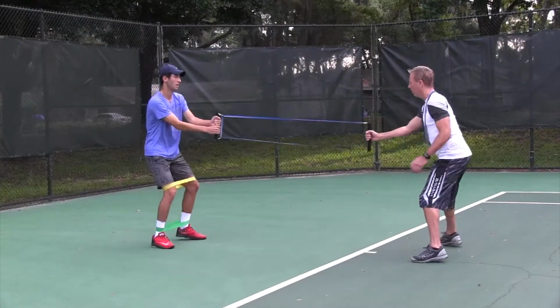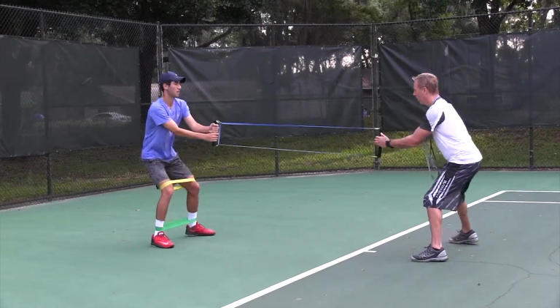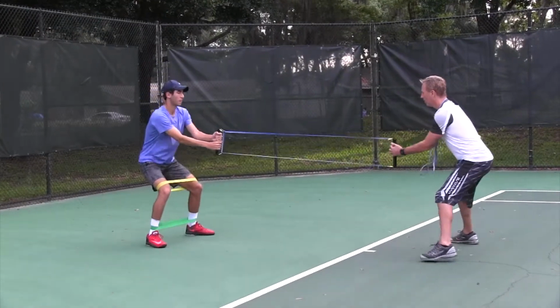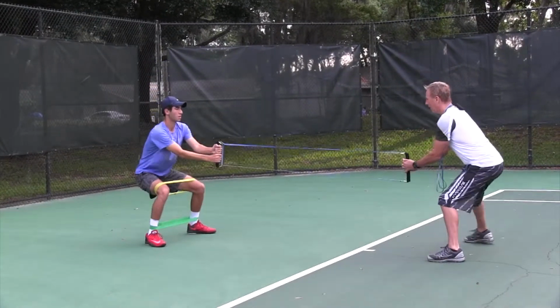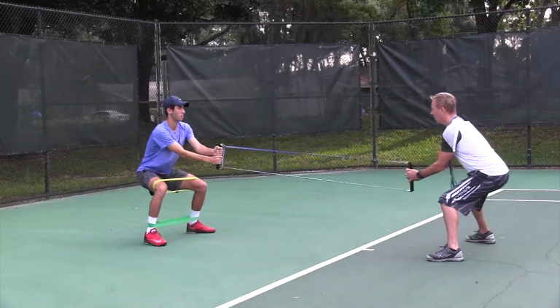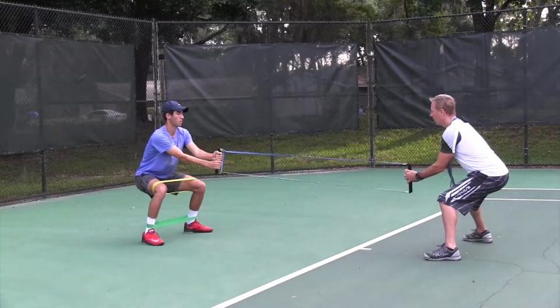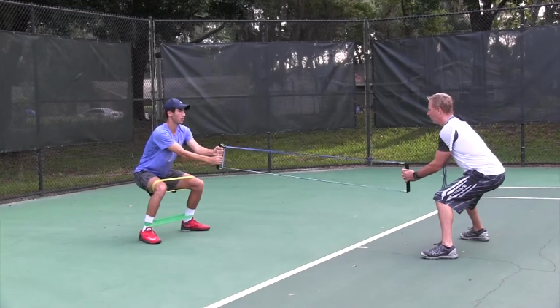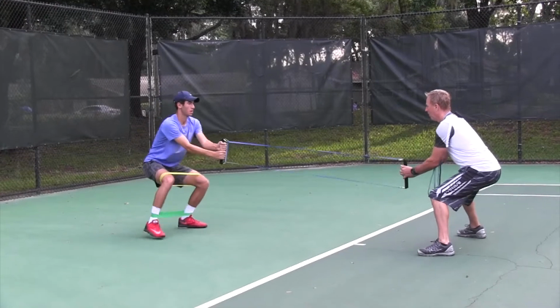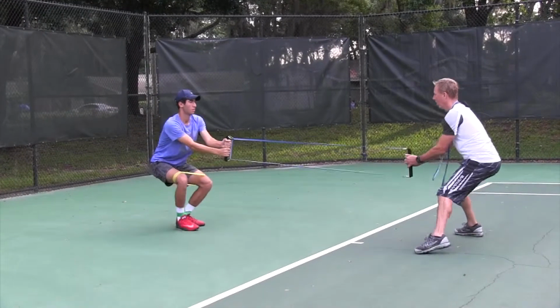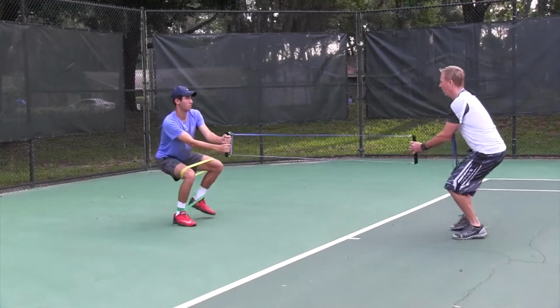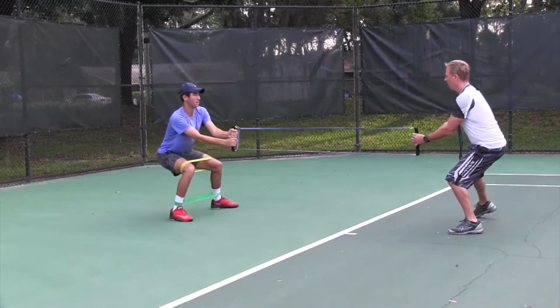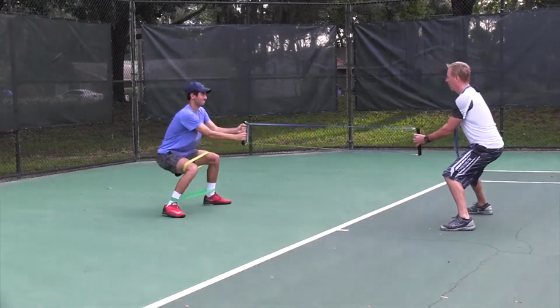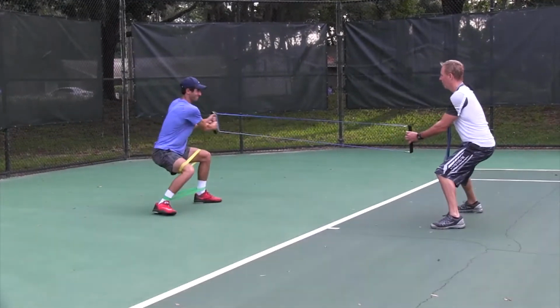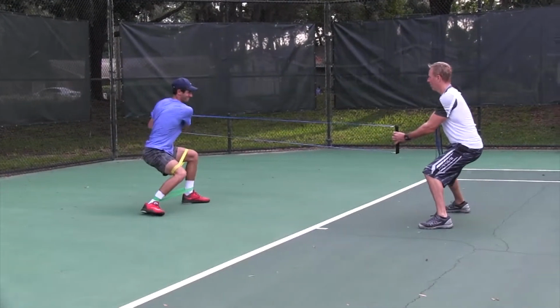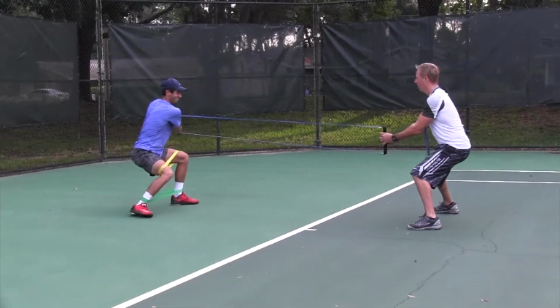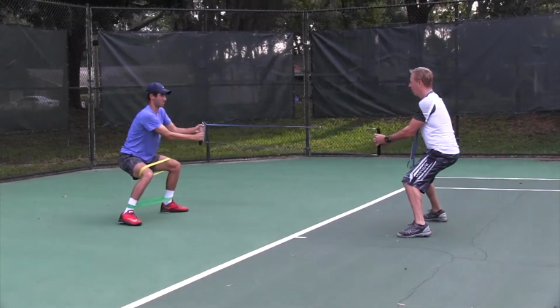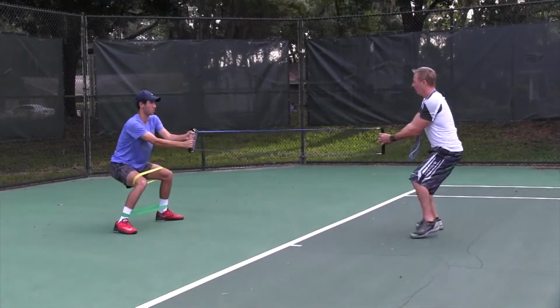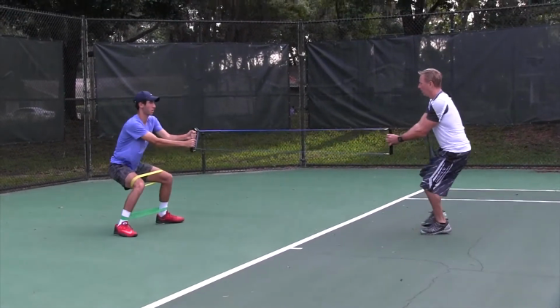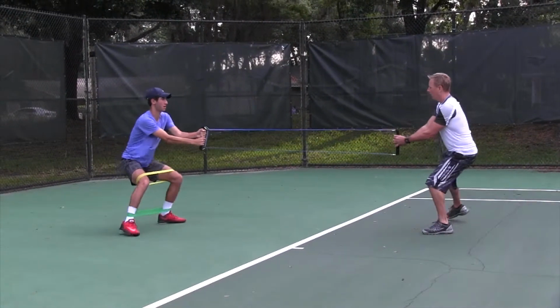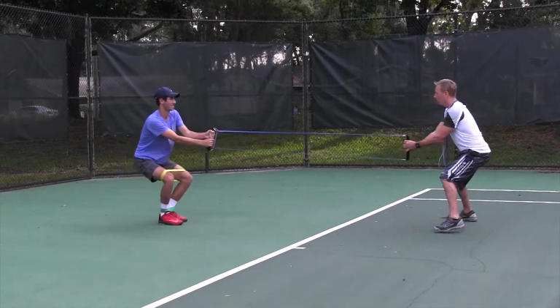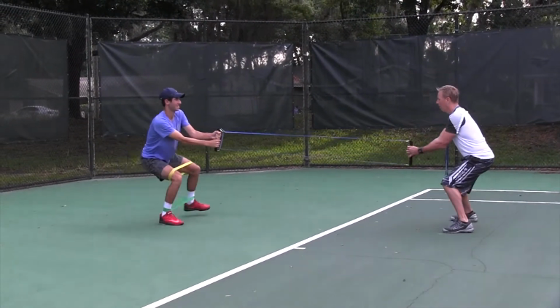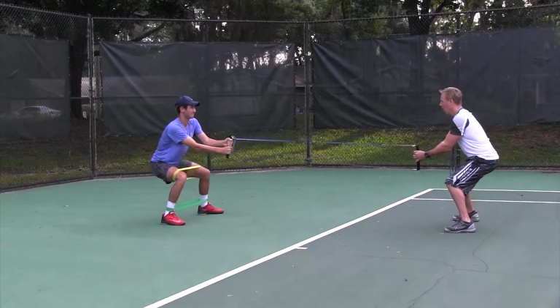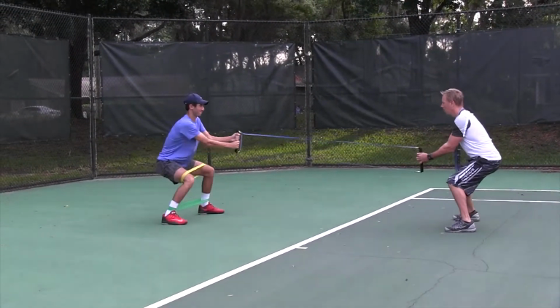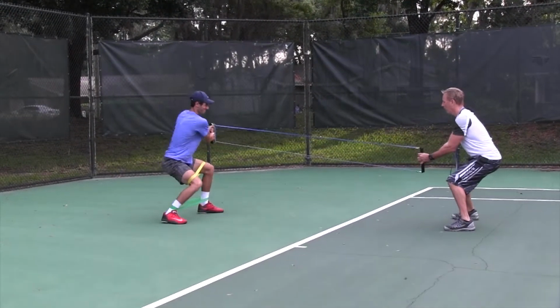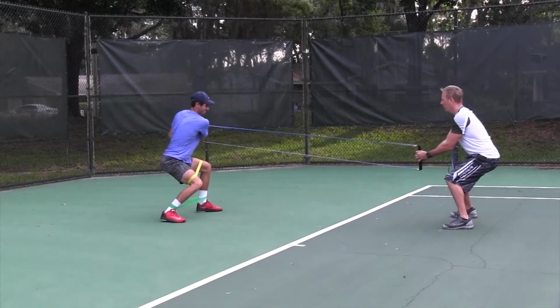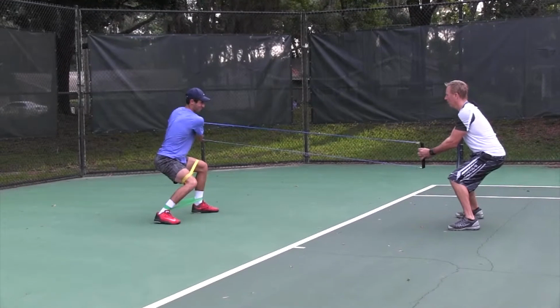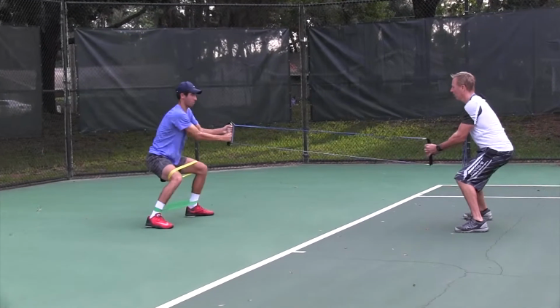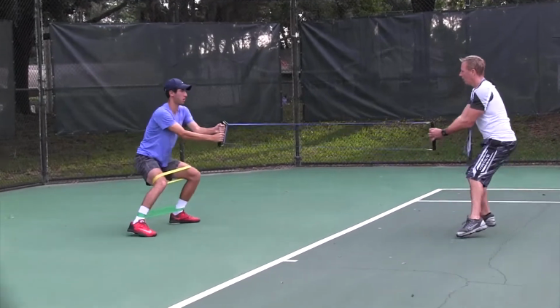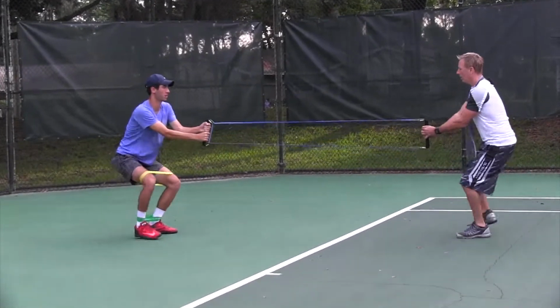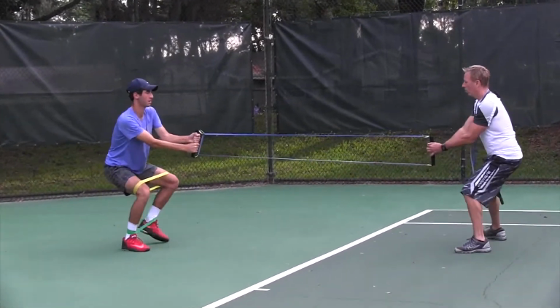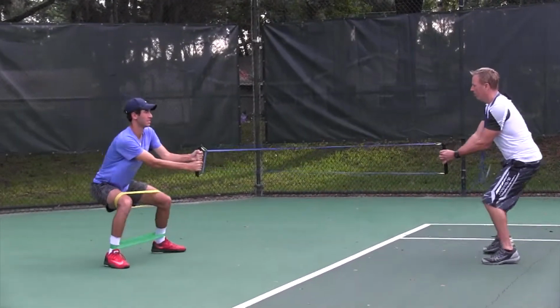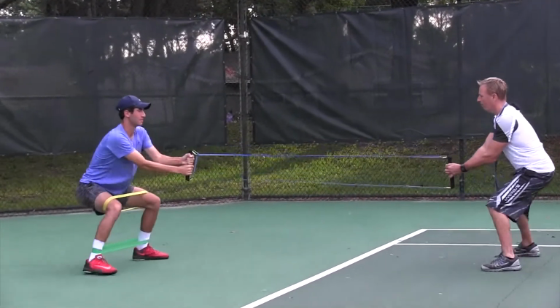Let's go, Nico. Stay down low with it. Step — rotate left. Good. Step — rotate left. Good. Nice core stability.